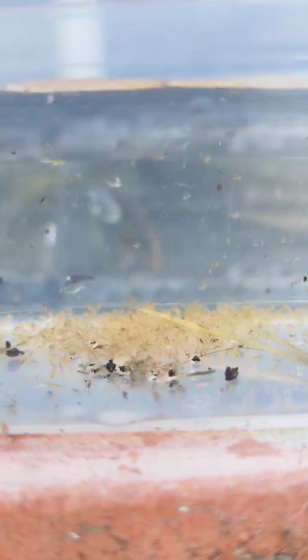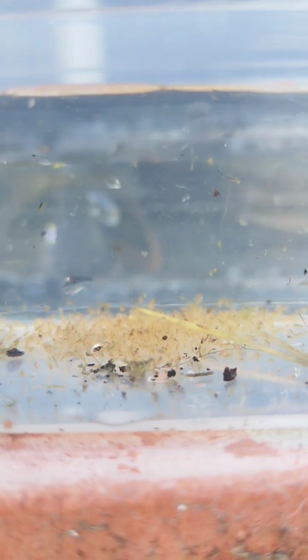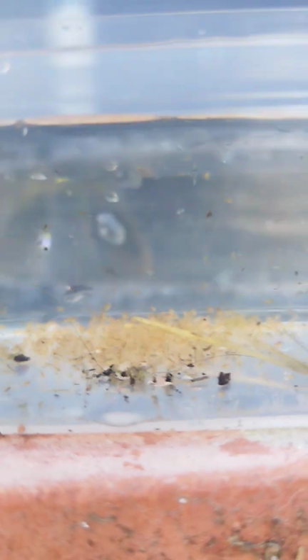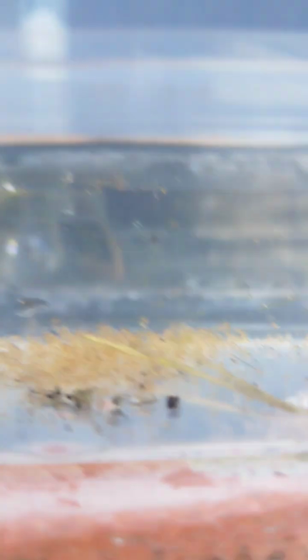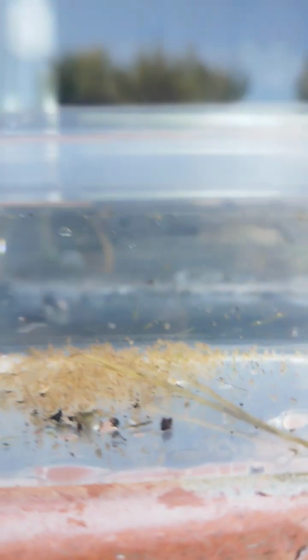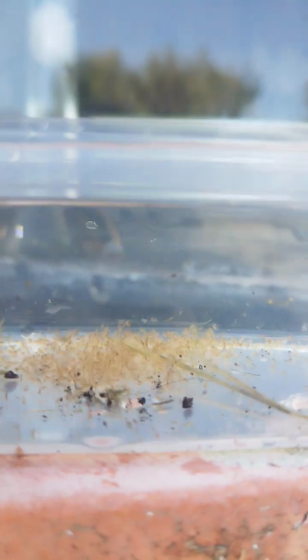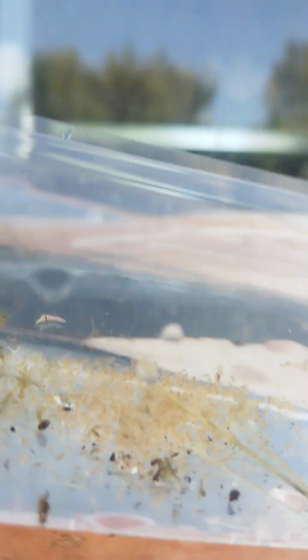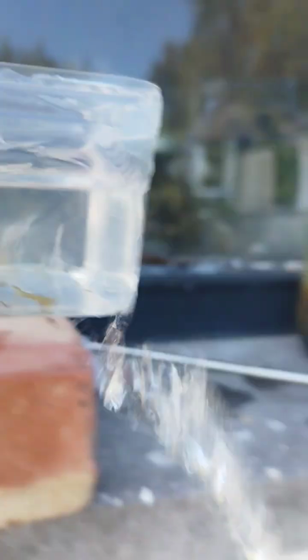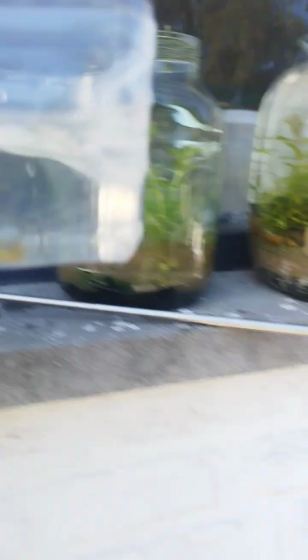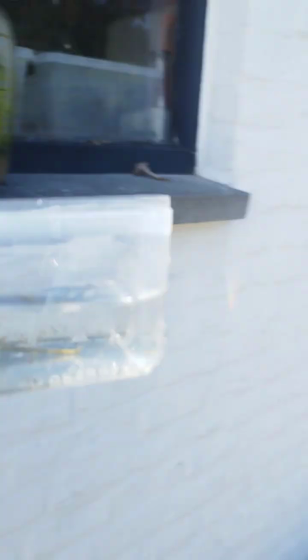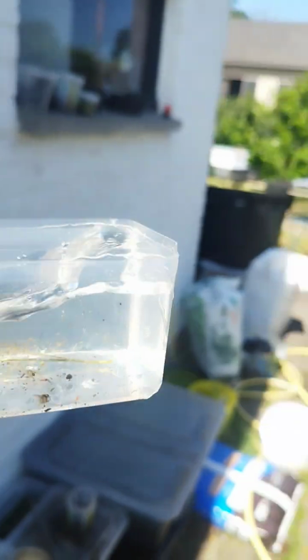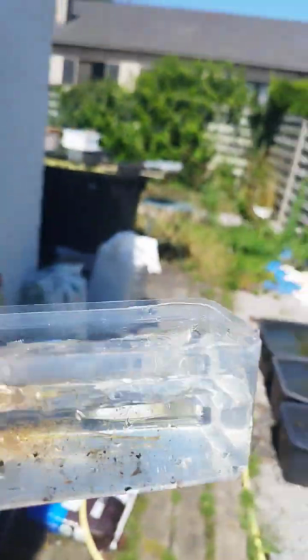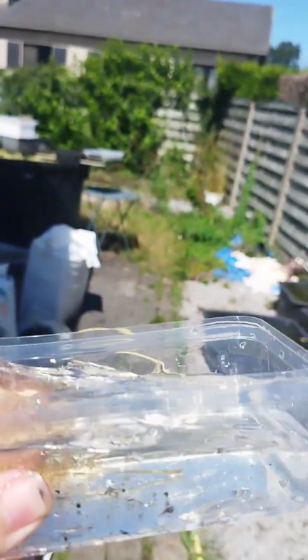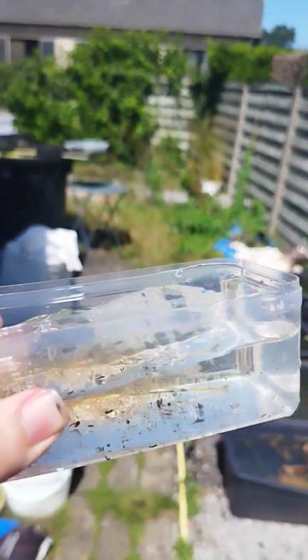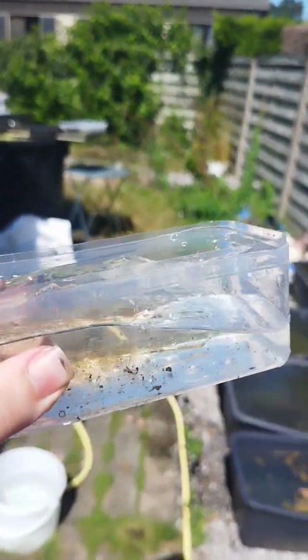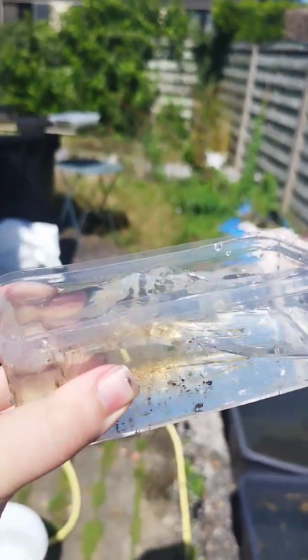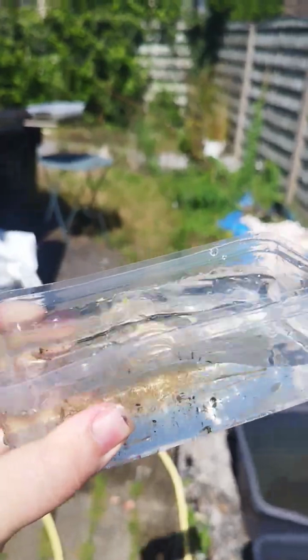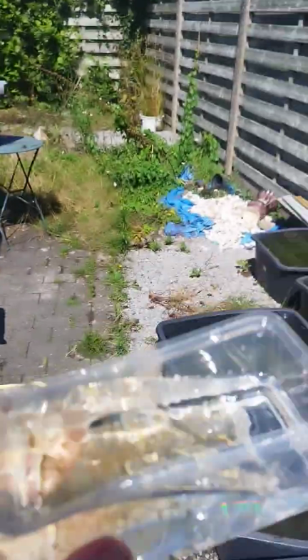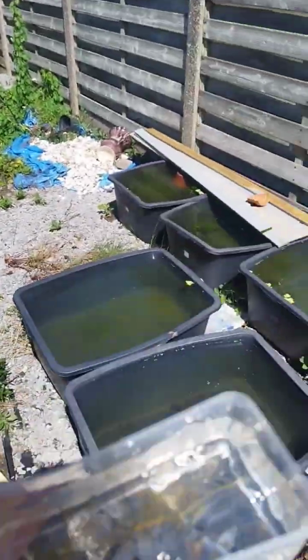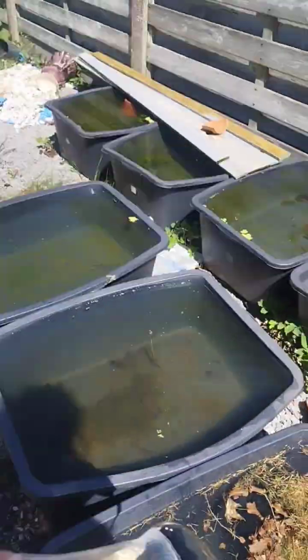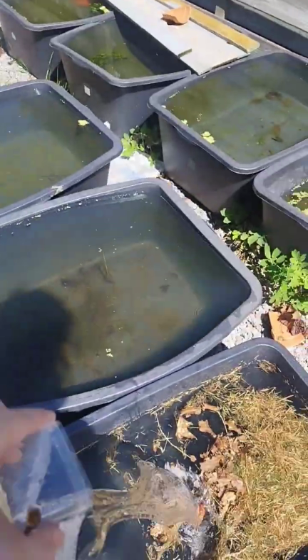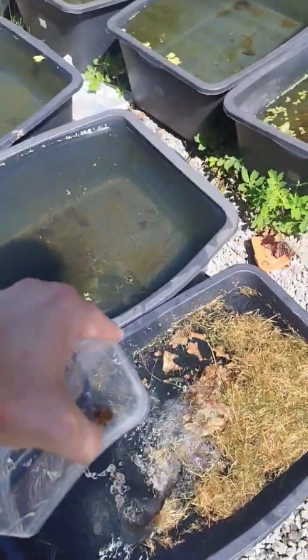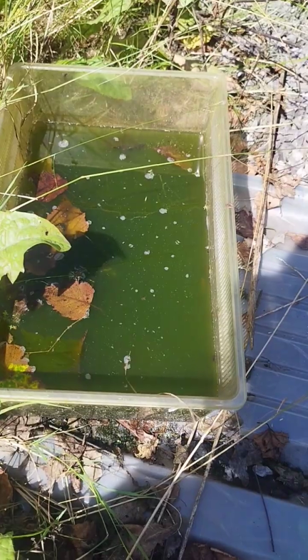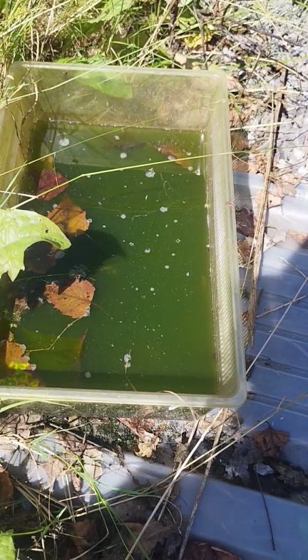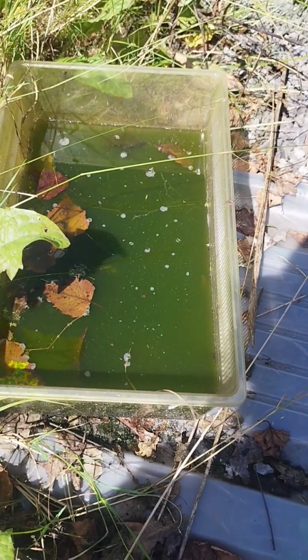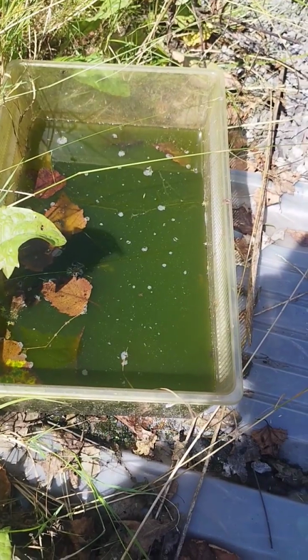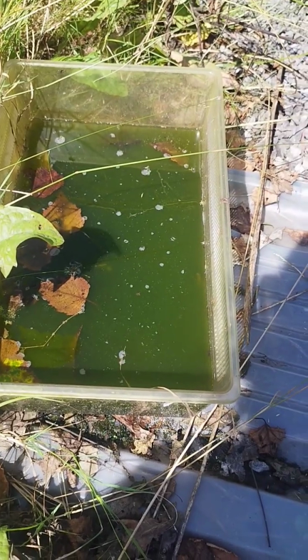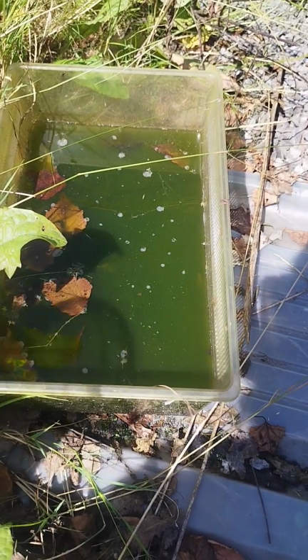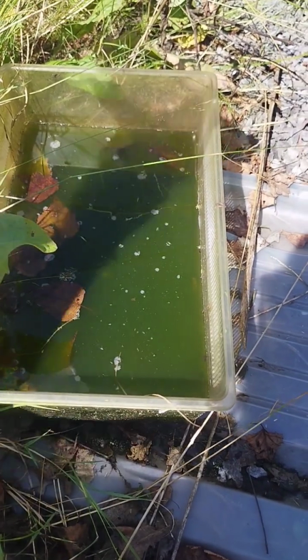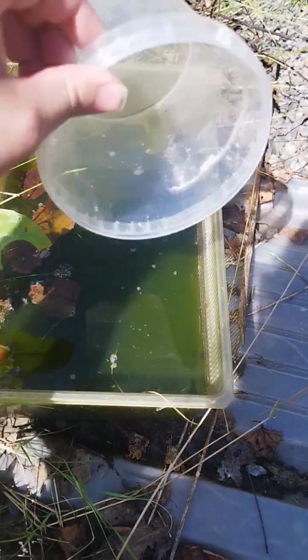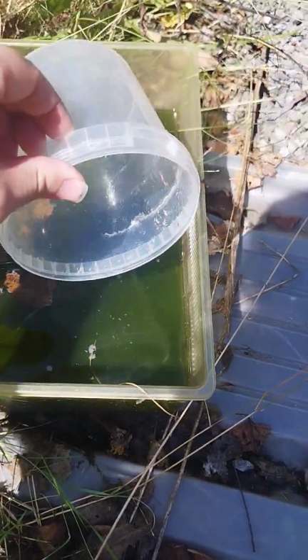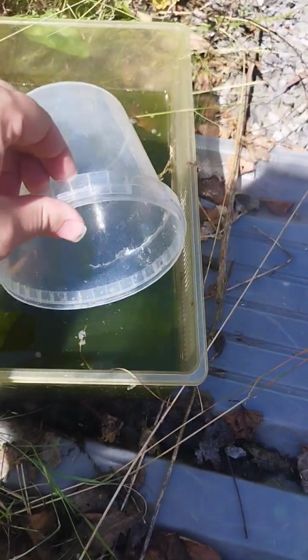Grab yourself some water fleas and make sure not to spill everything. Go to your lovely green water tutorial coming soon.